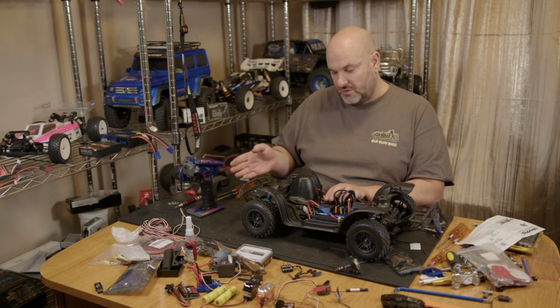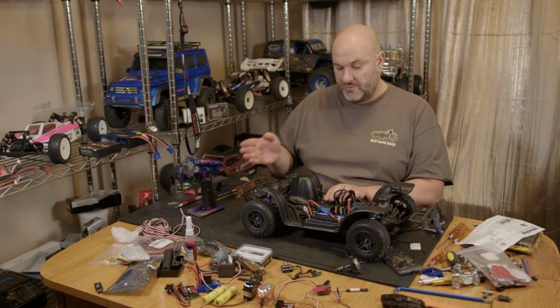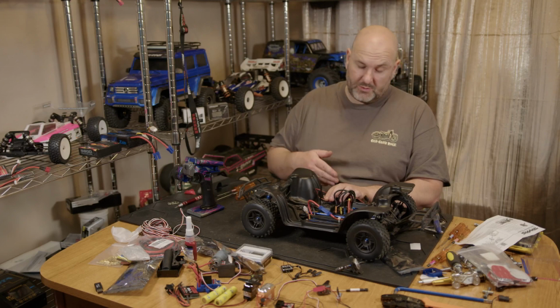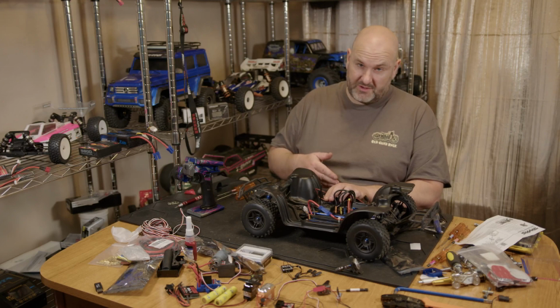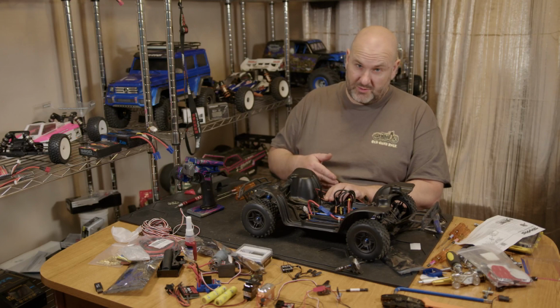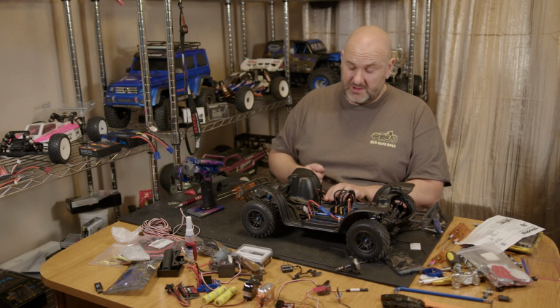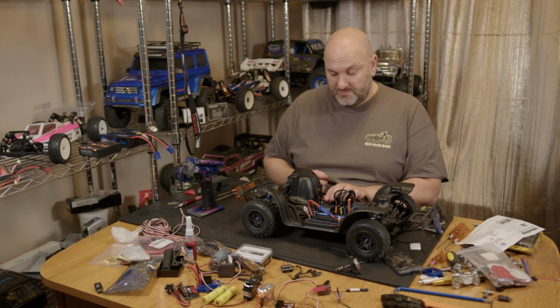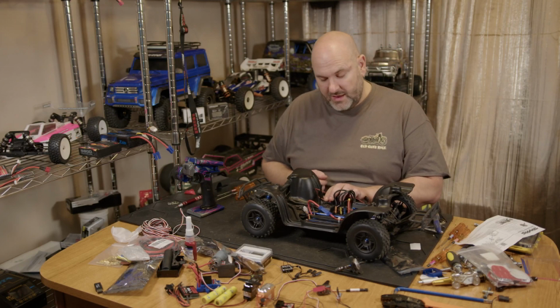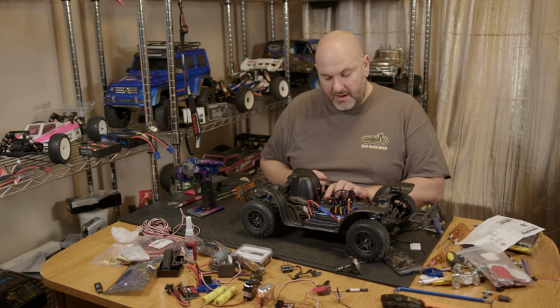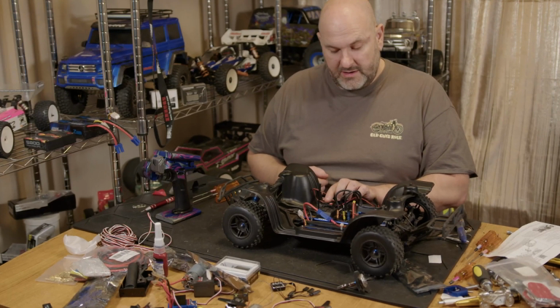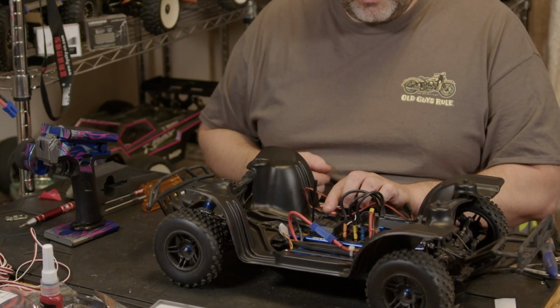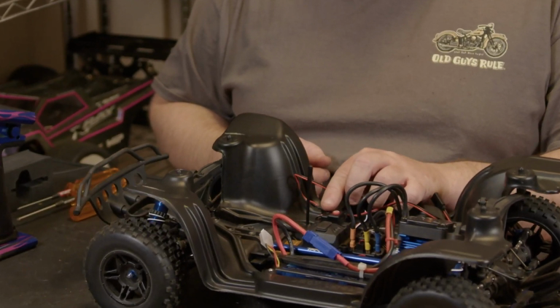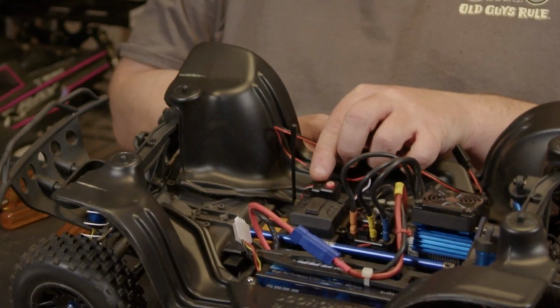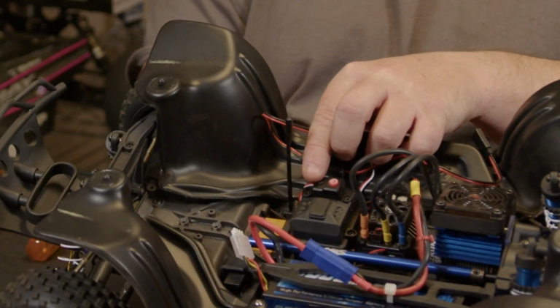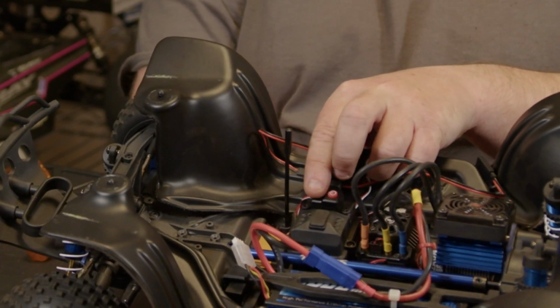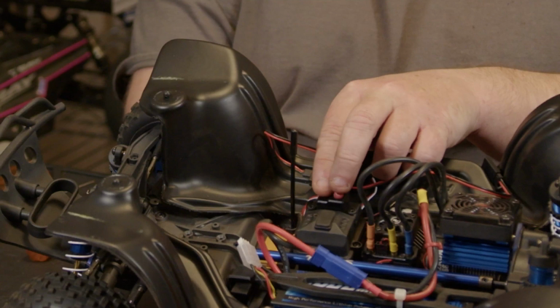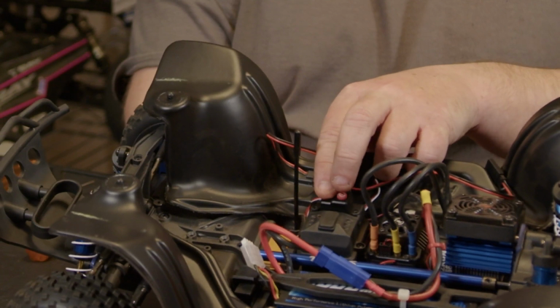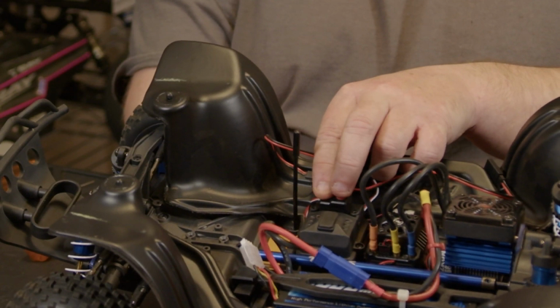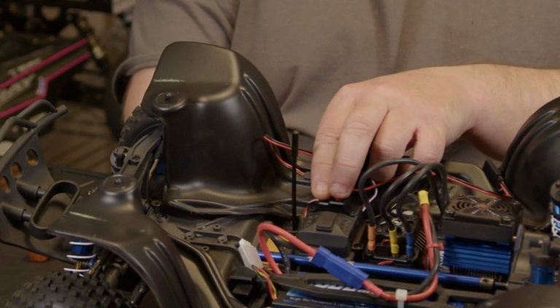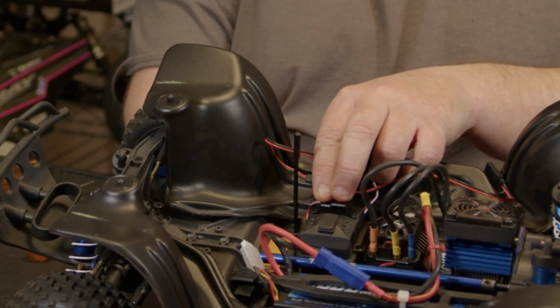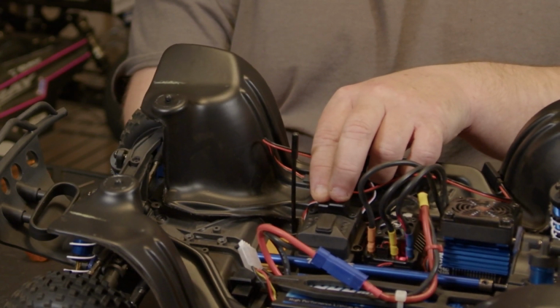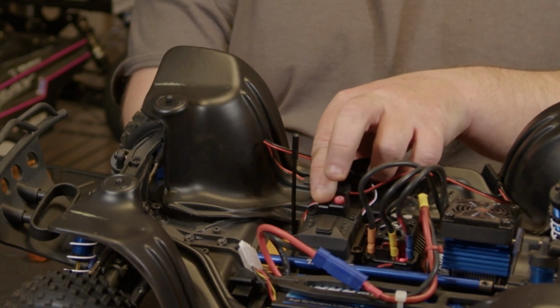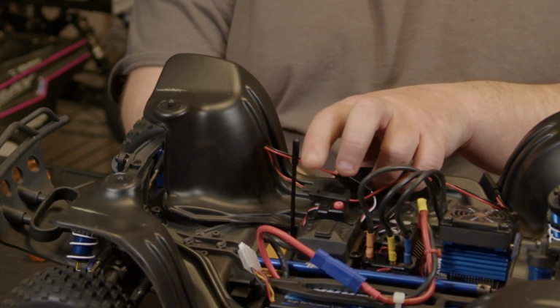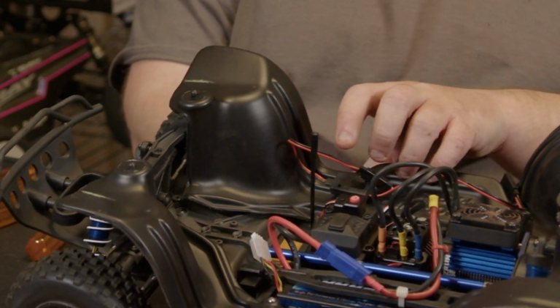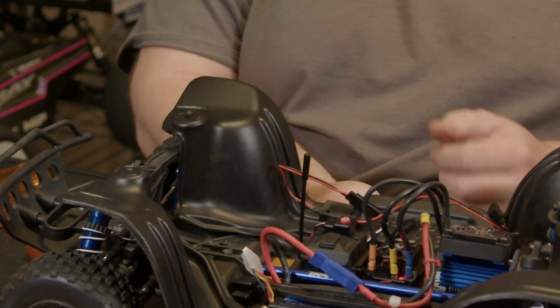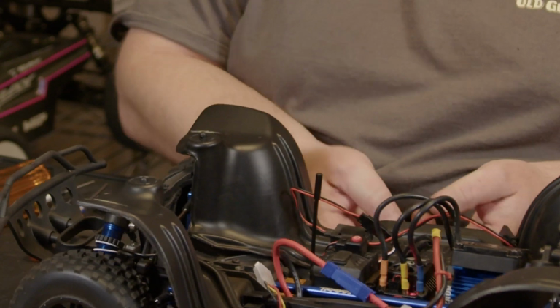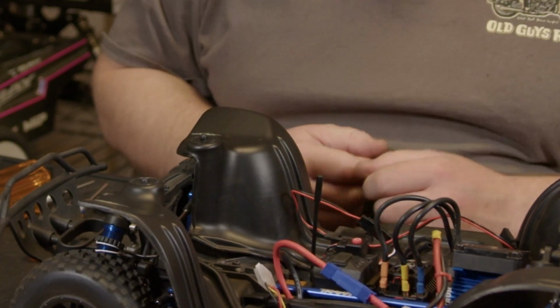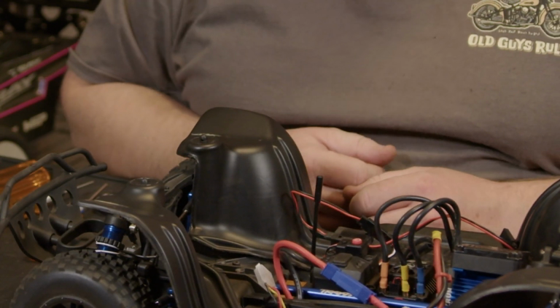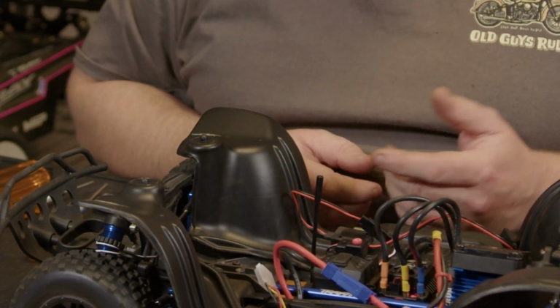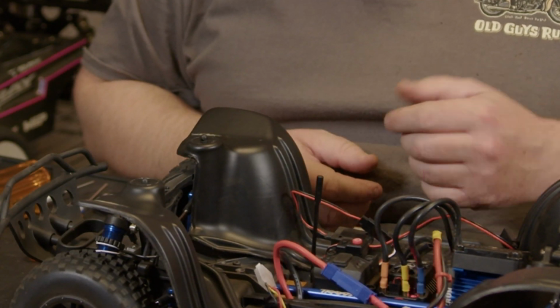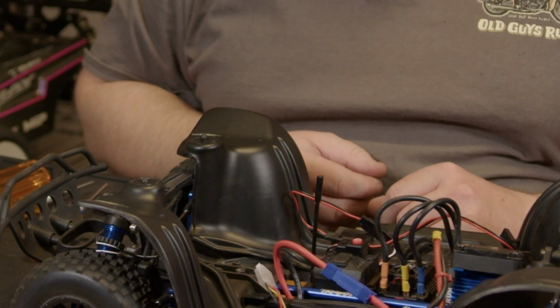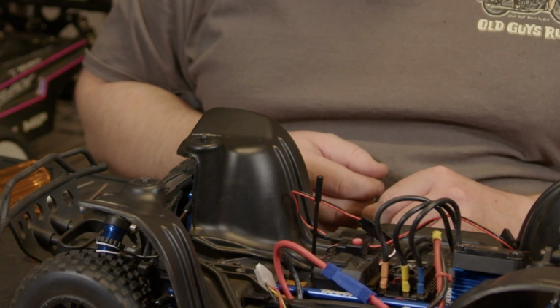Make sure forwards is going forwards and reverse is going in reverse. Then you want to hold the set button and the power button as you power it on — you'll get a series of beeps.